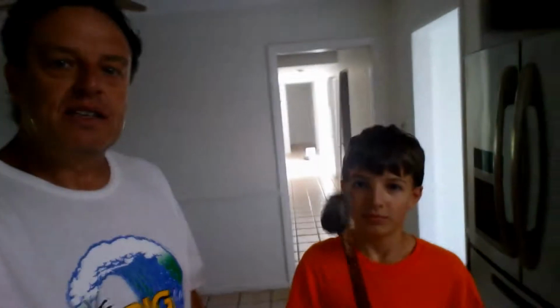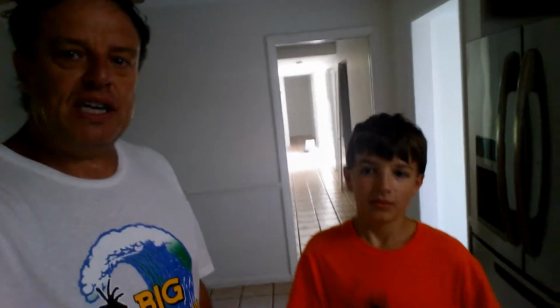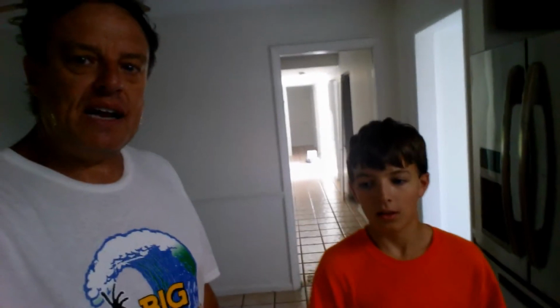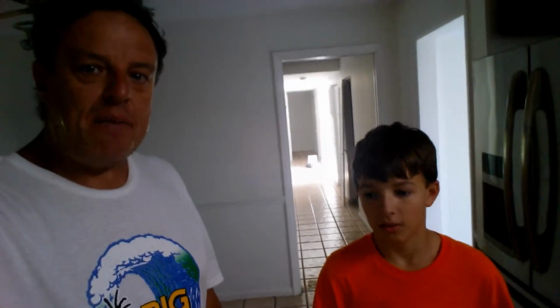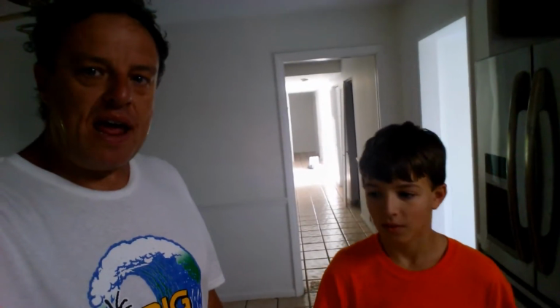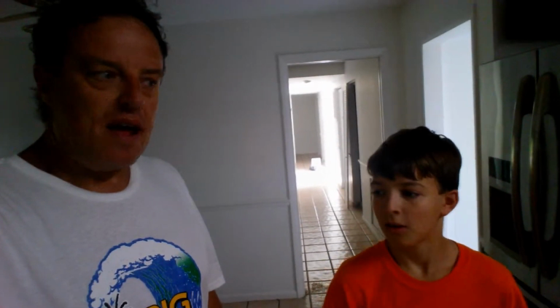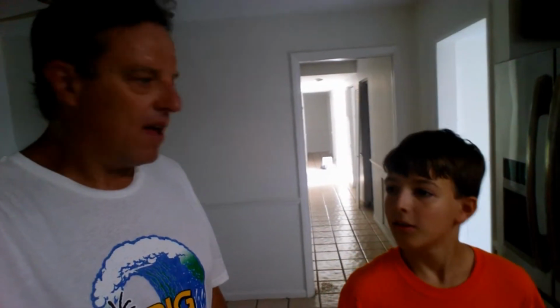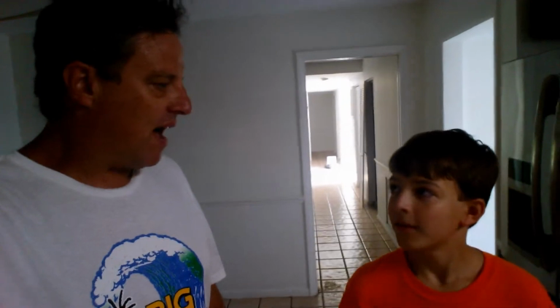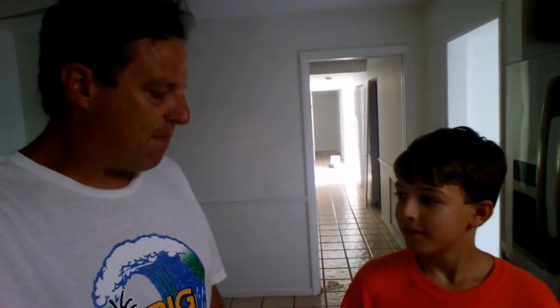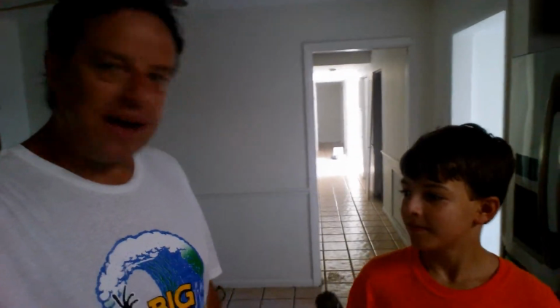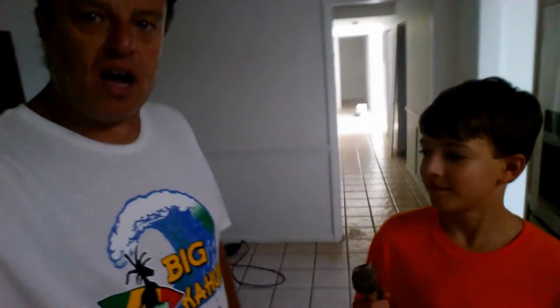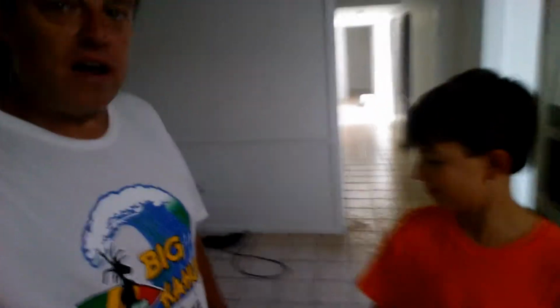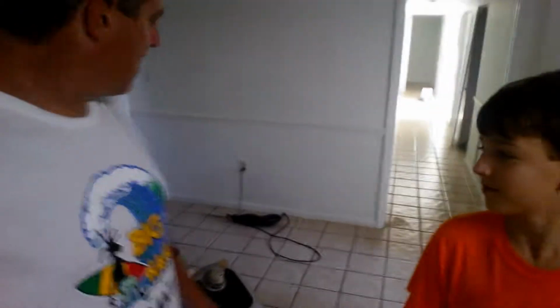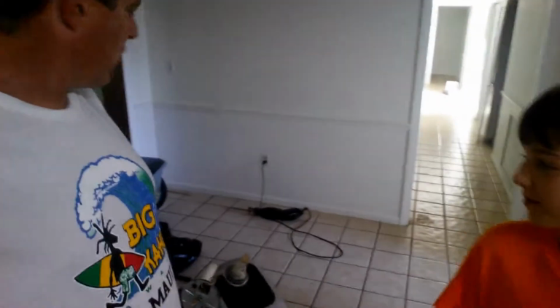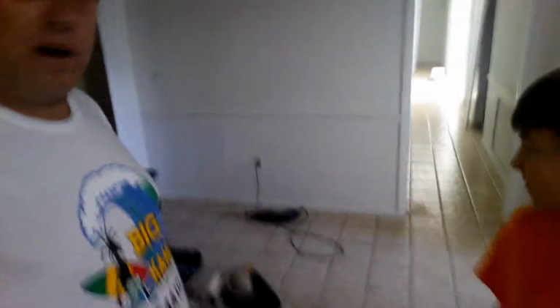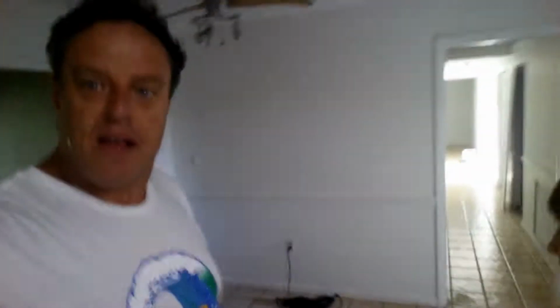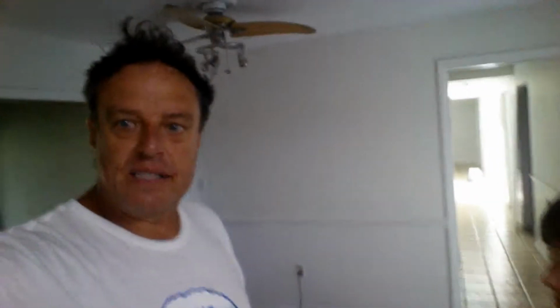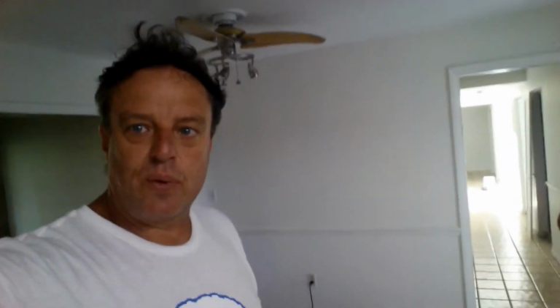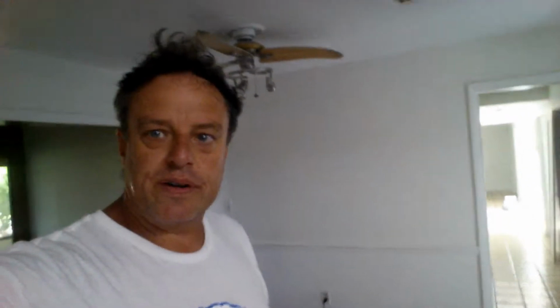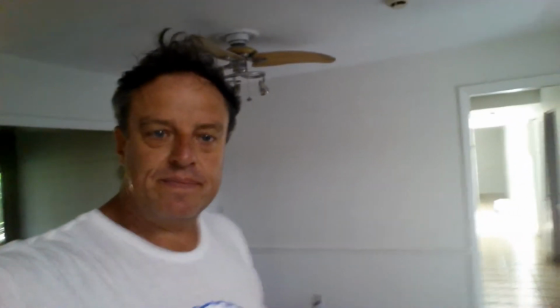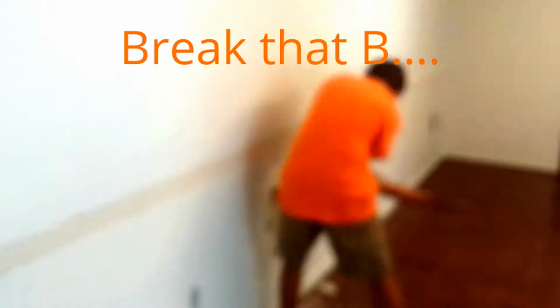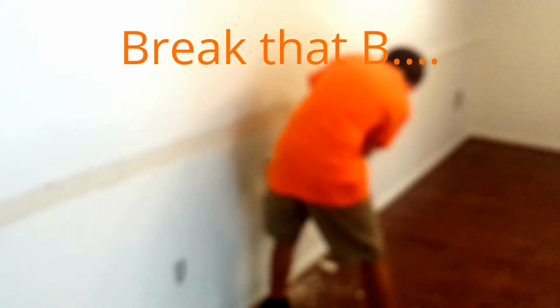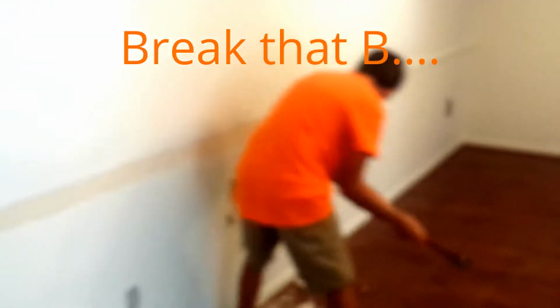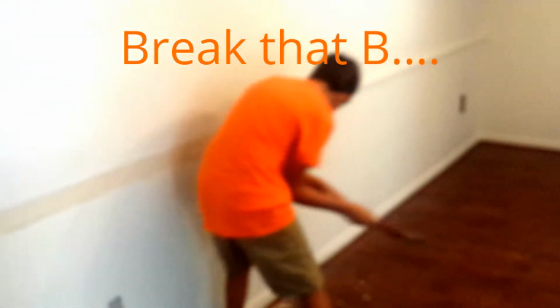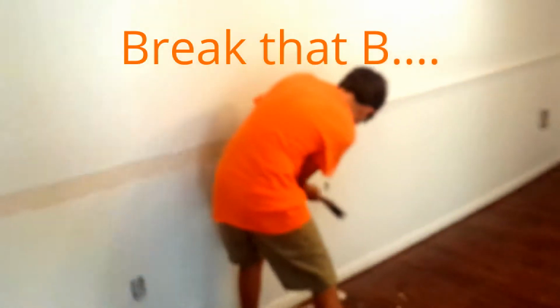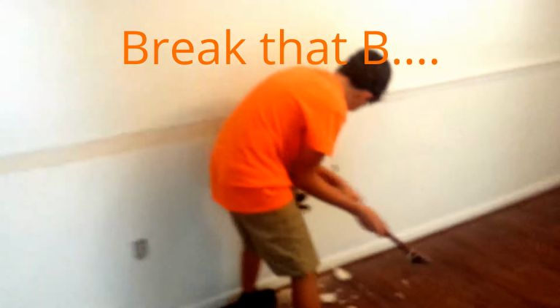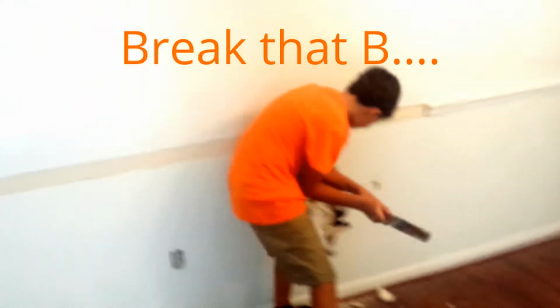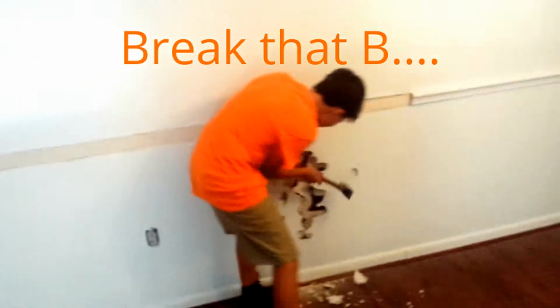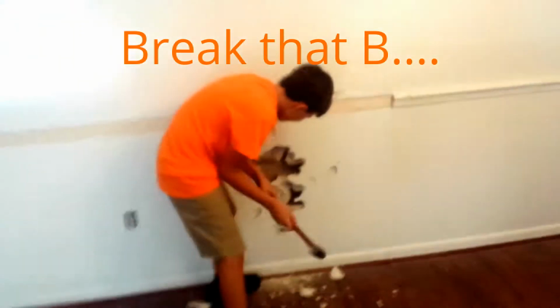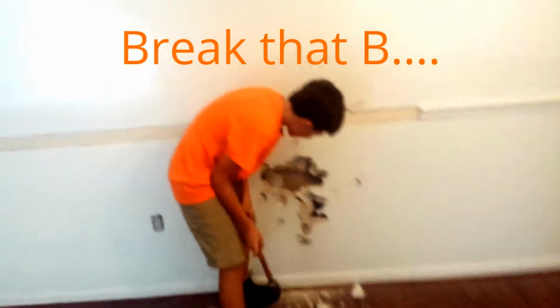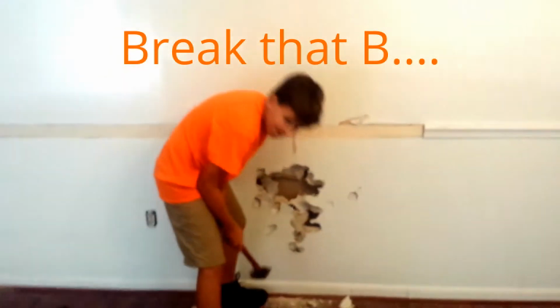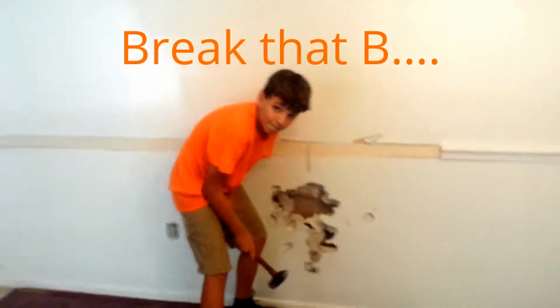Jesse's got his hammer in hand. I got my saw on the floor. Let's get to work. Hit it.